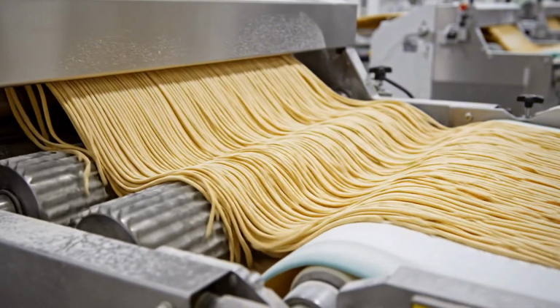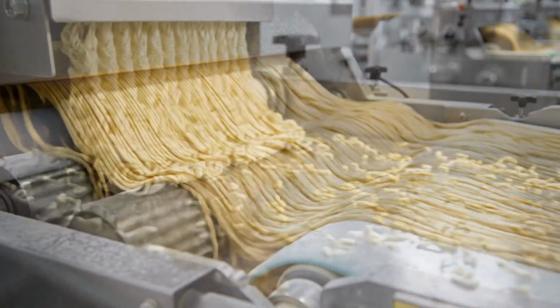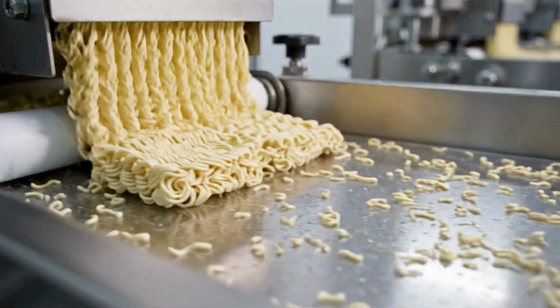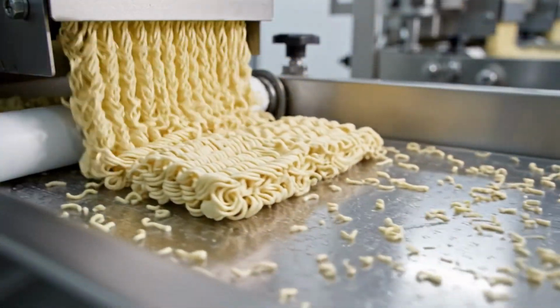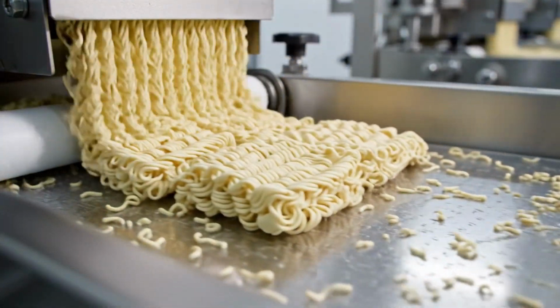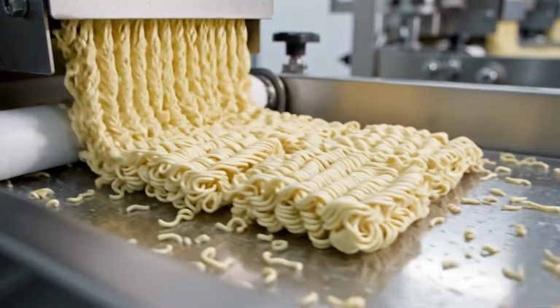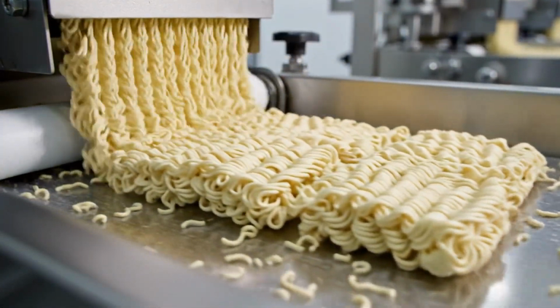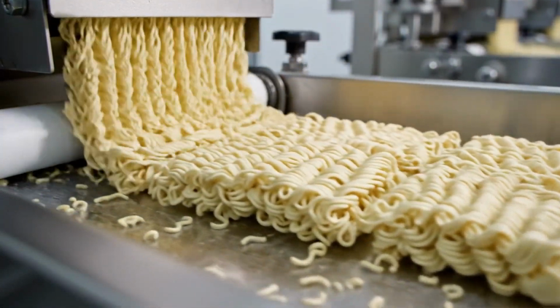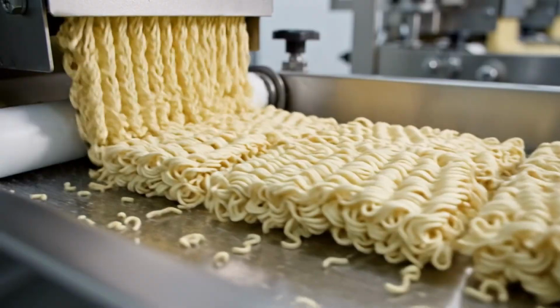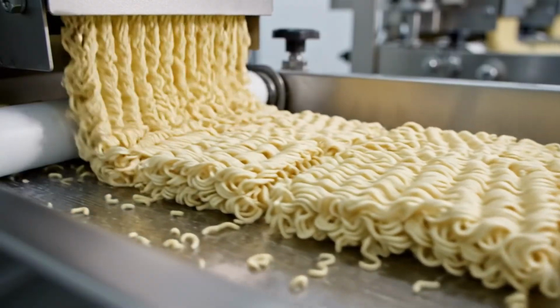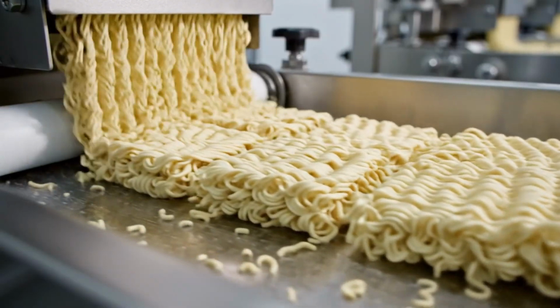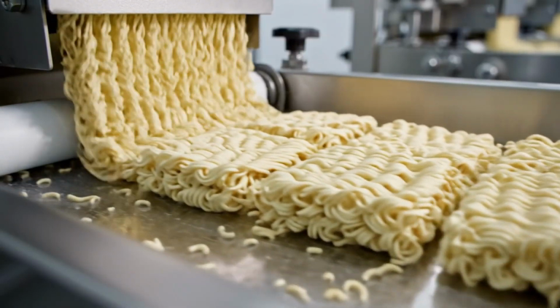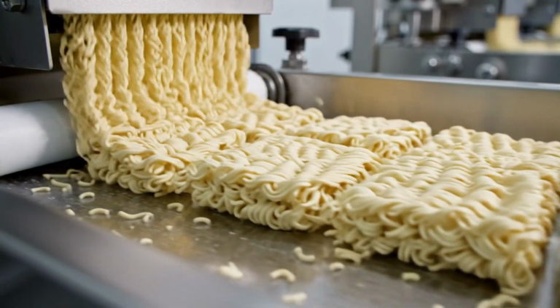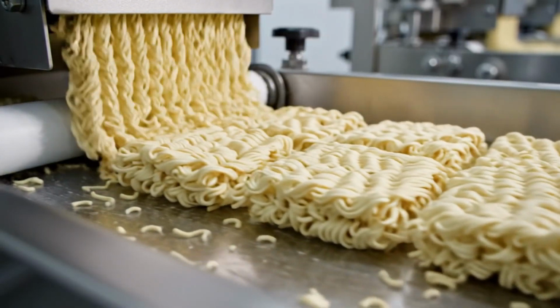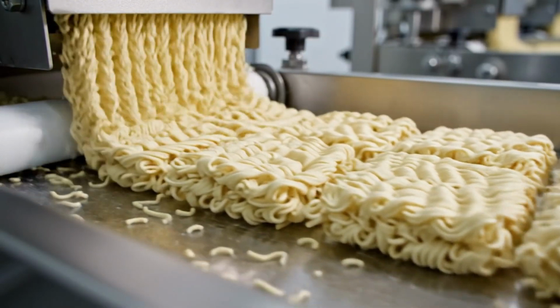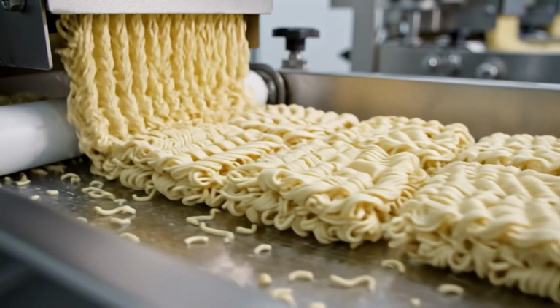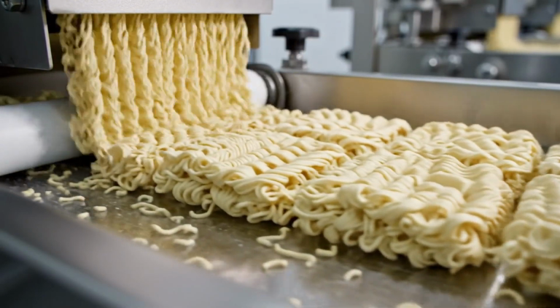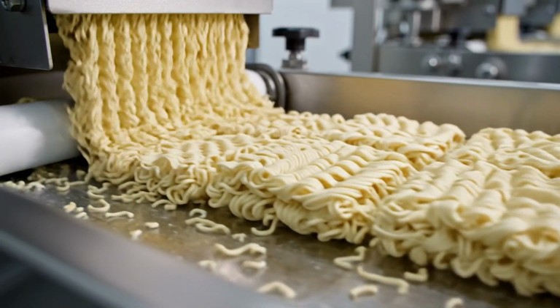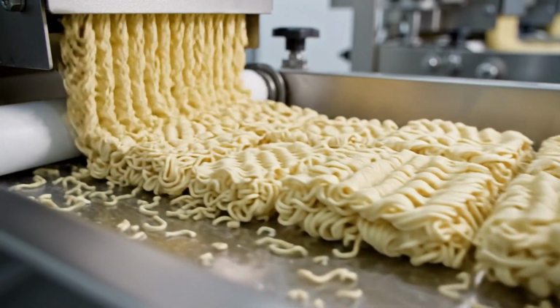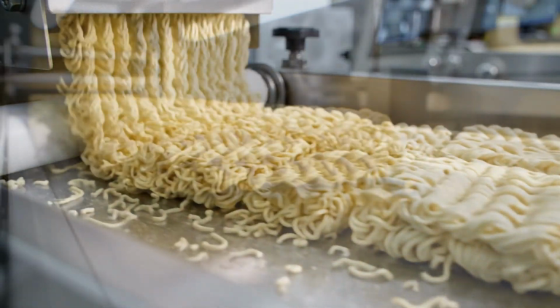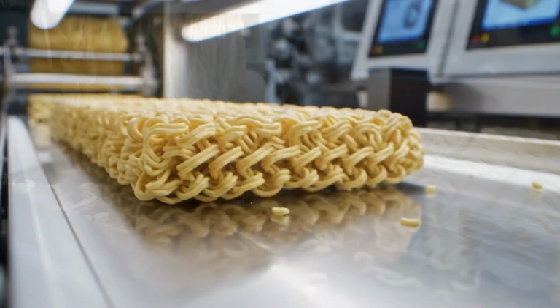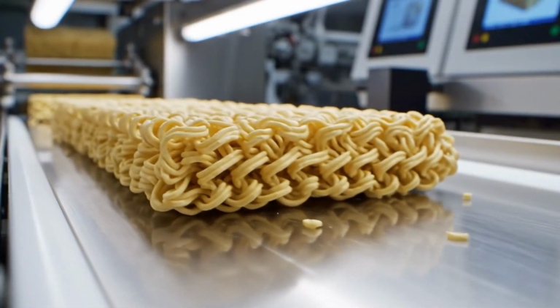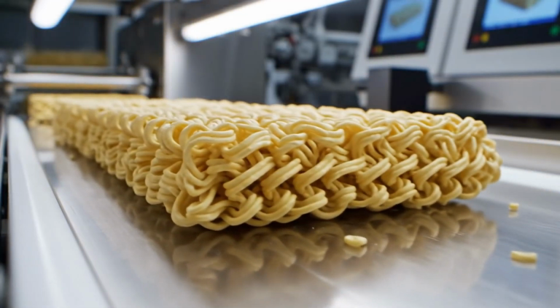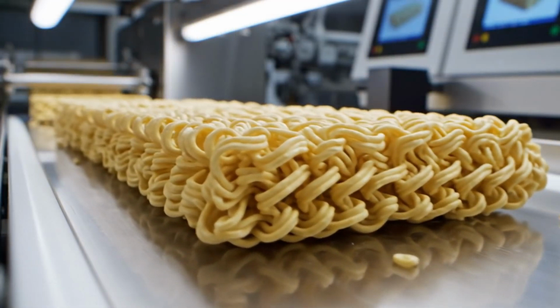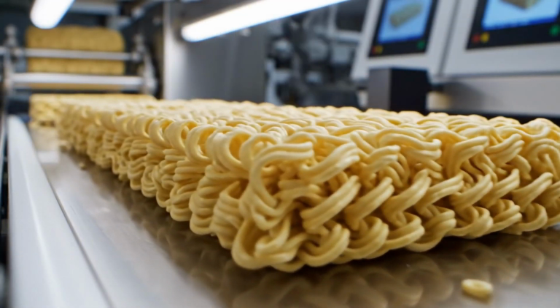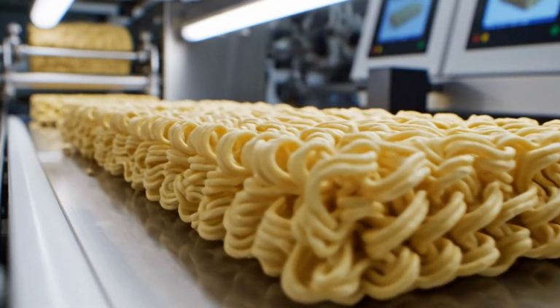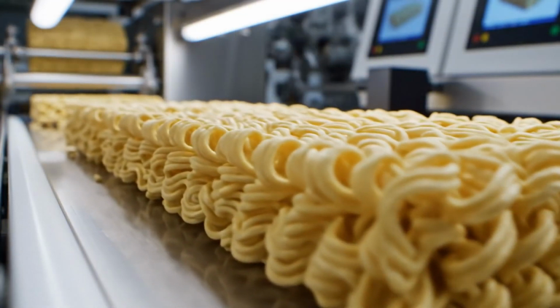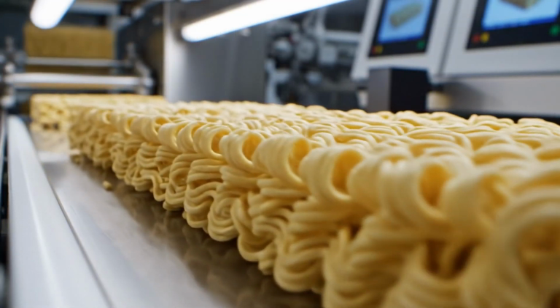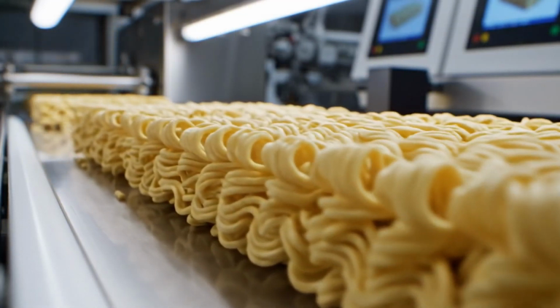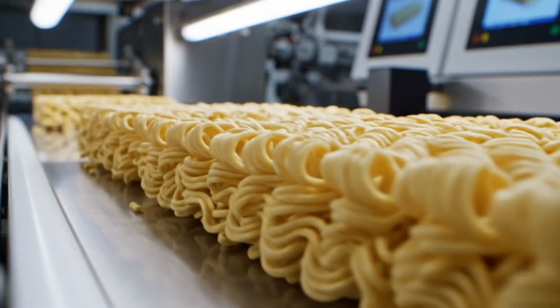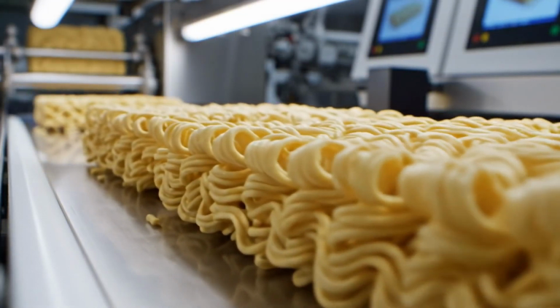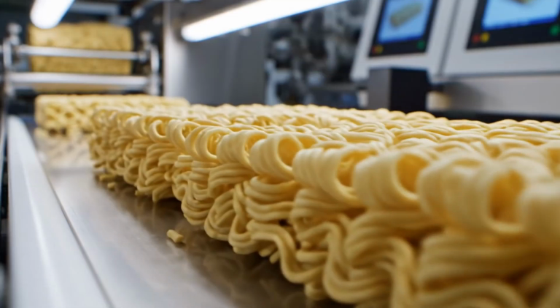The wave. We slow the belt down, forcing the noodles to ripple. This creates the curl. Surface area — the curls hold the broth. It's engineering for your tongue.